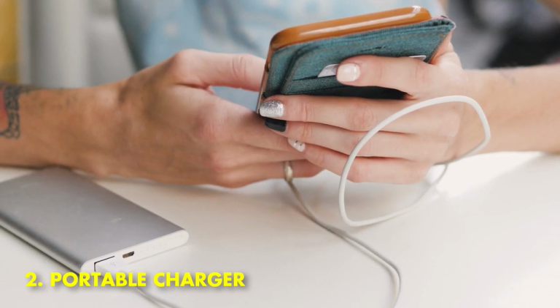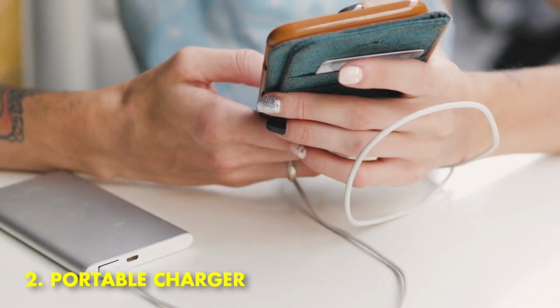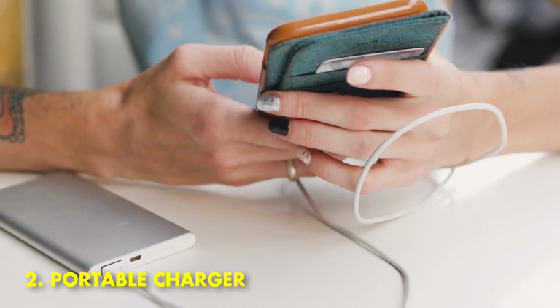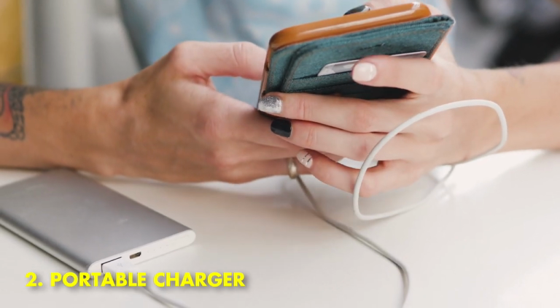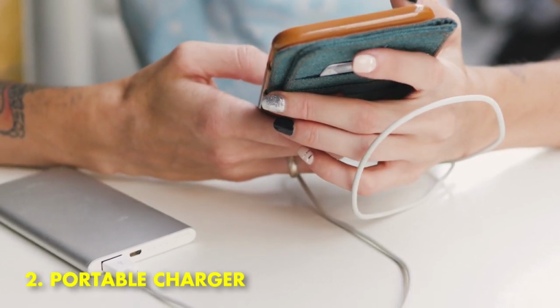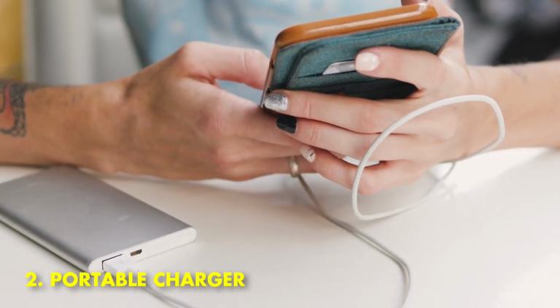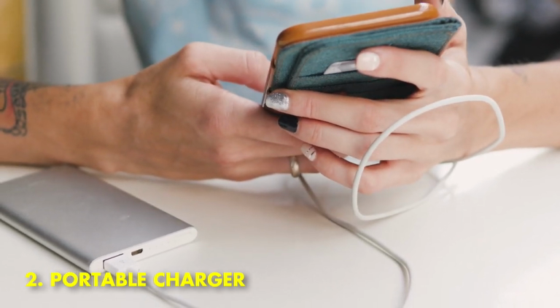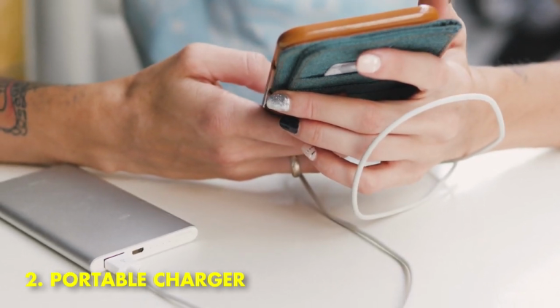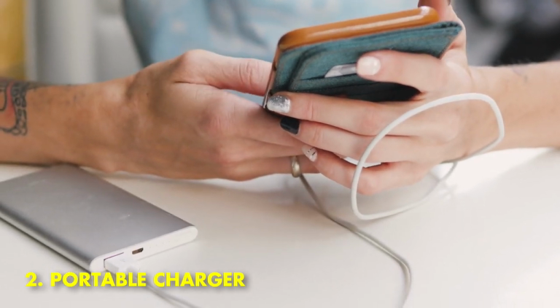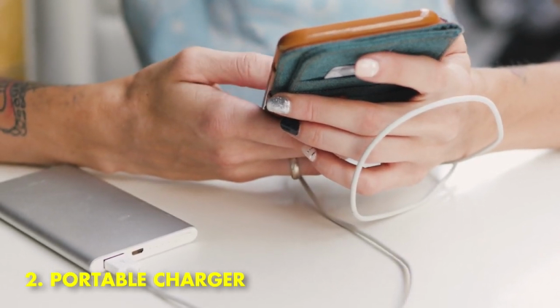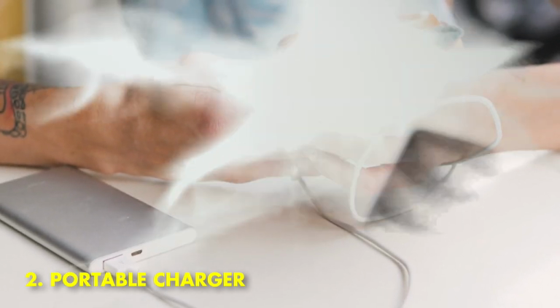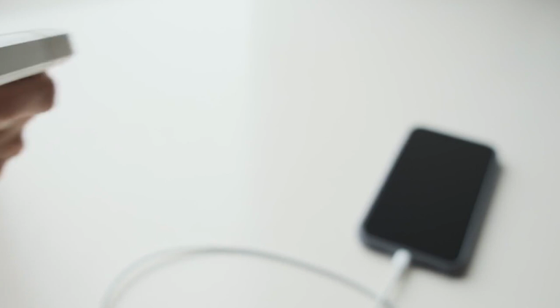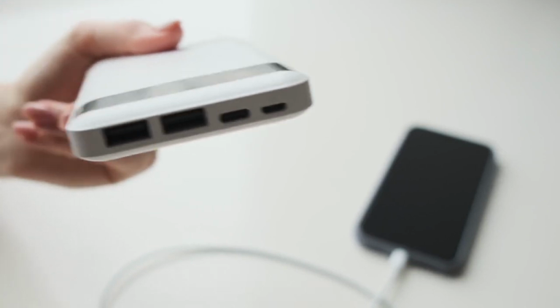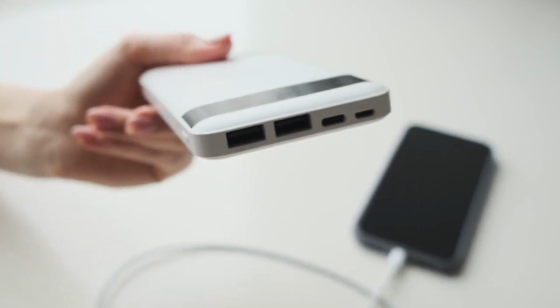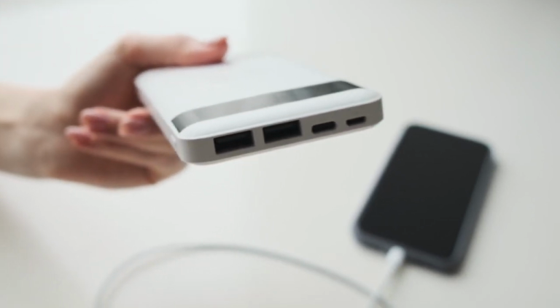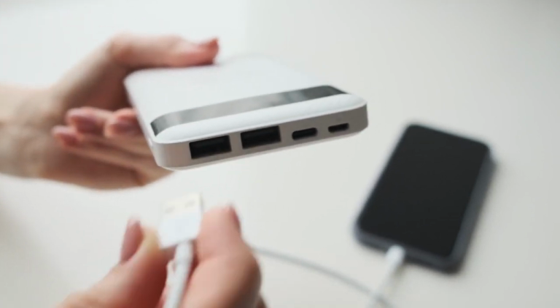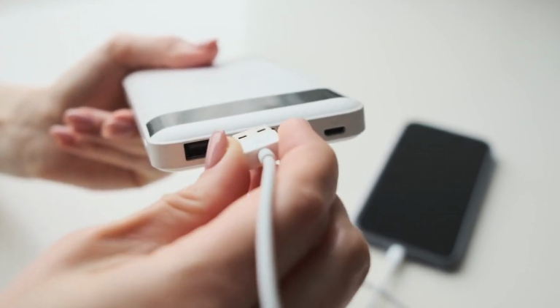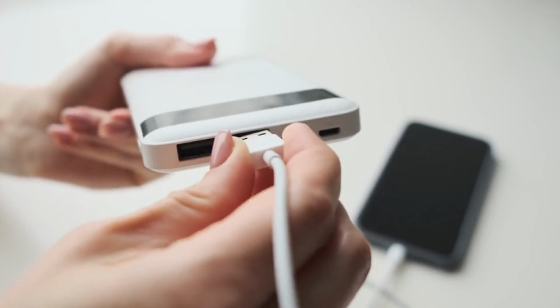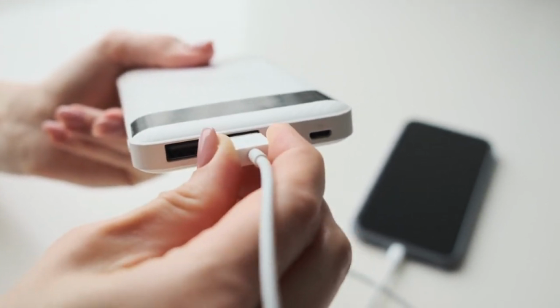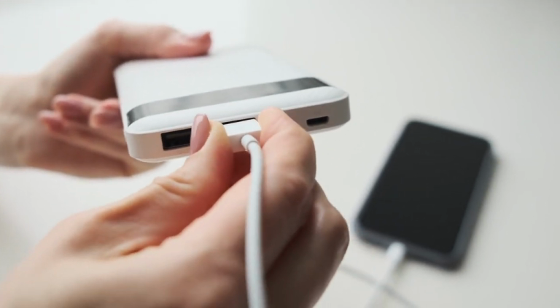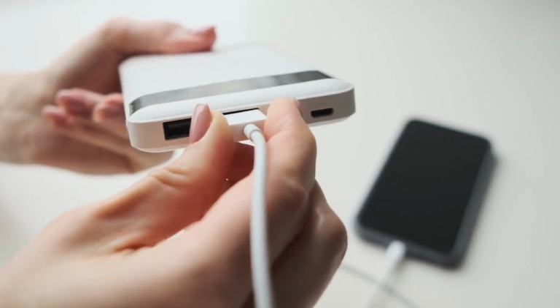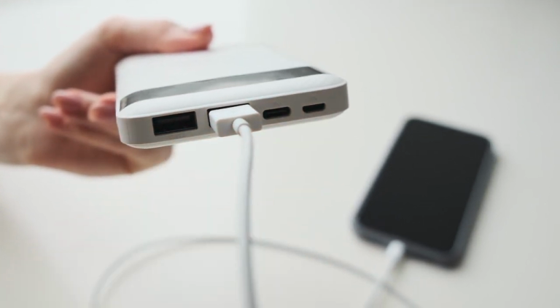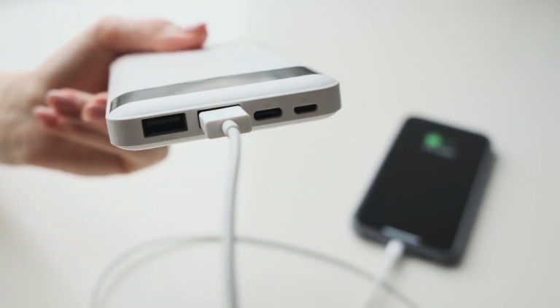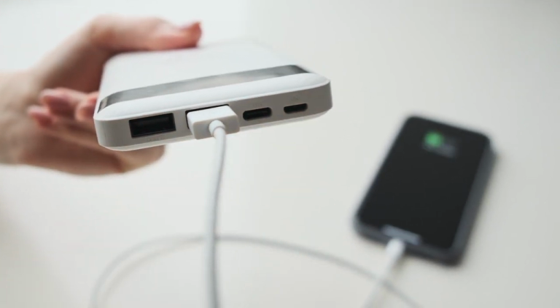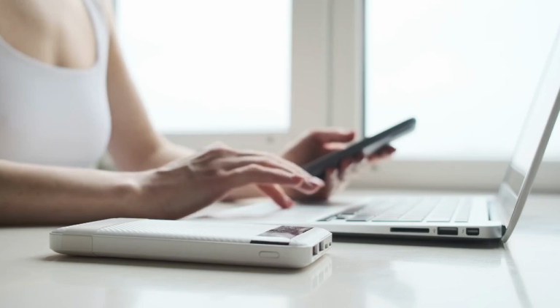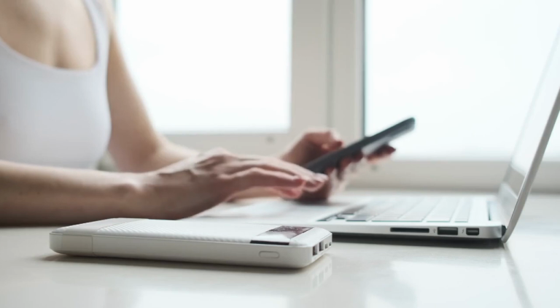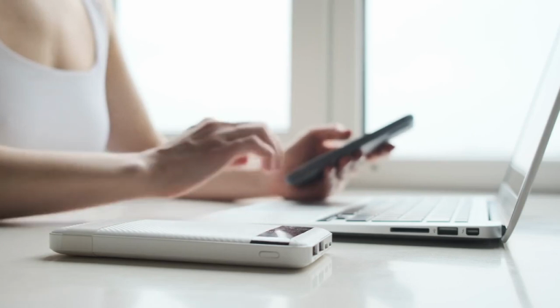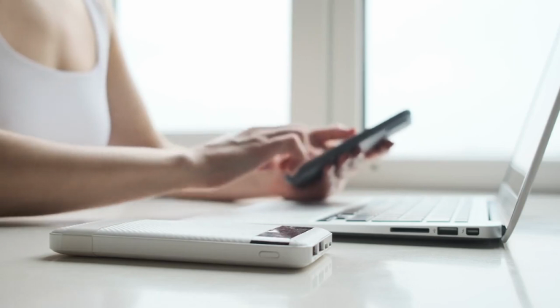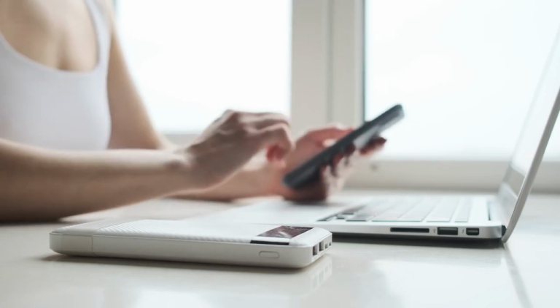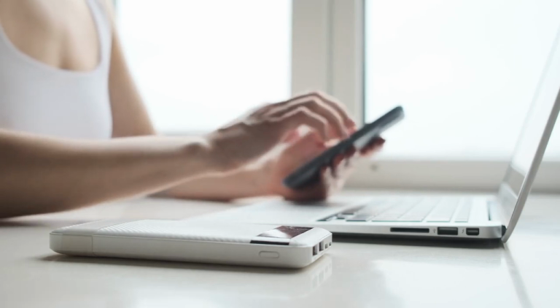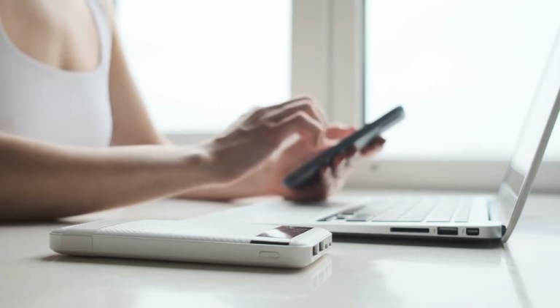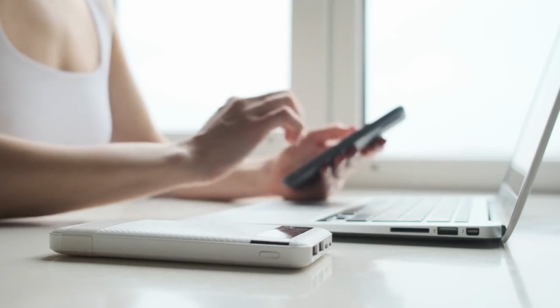2. Portable Charger. A portable charger is a great gadget to have for daily life. It can be used to charge any USB device, such as a smartphone or tablet. Portable chargers come in a variety of sizes and battery capacities.